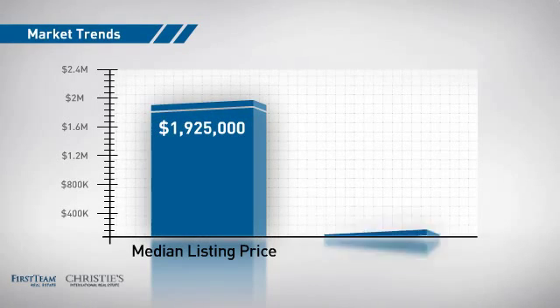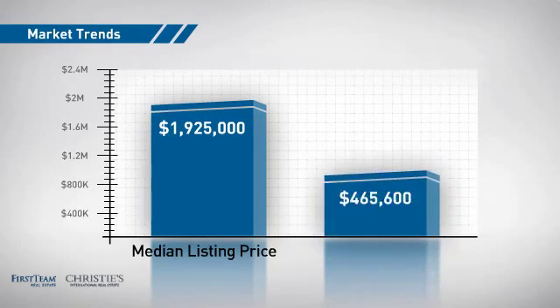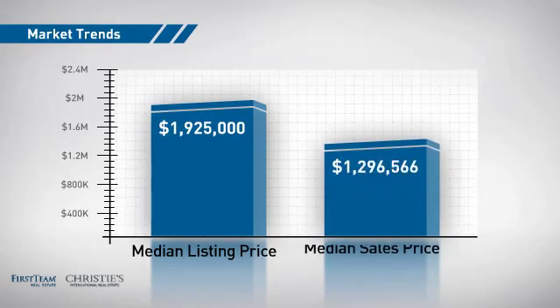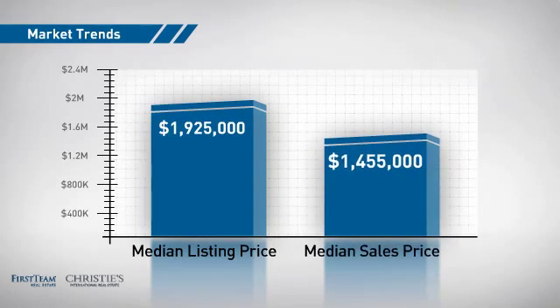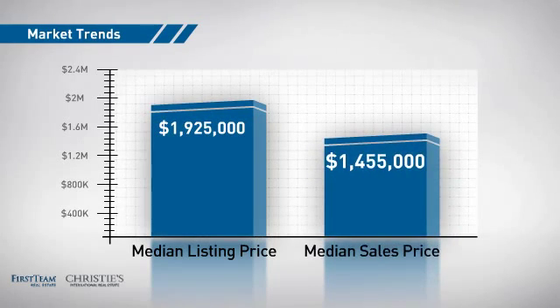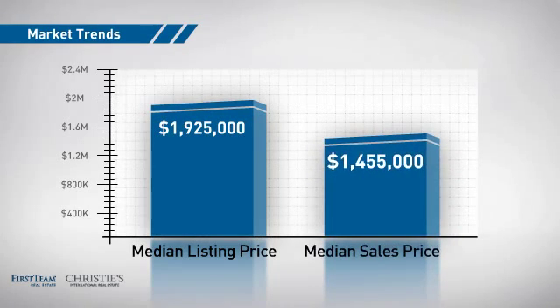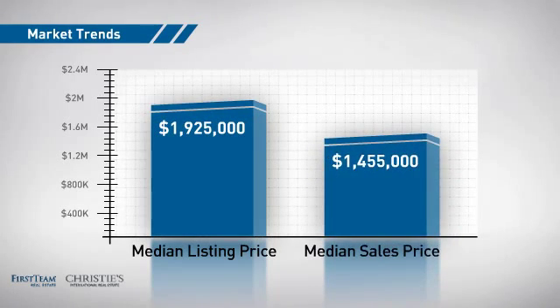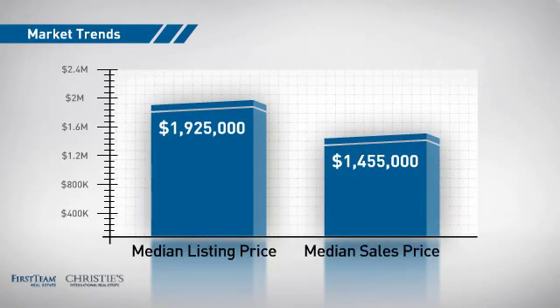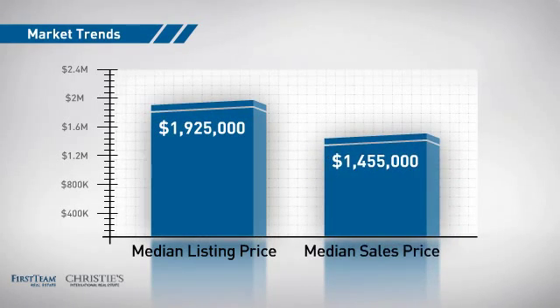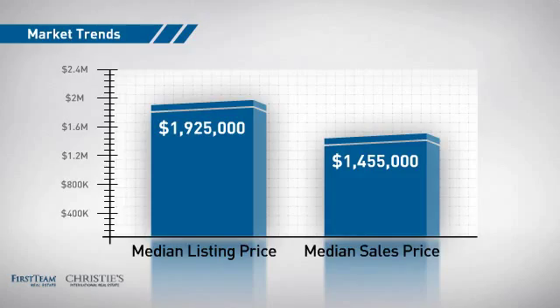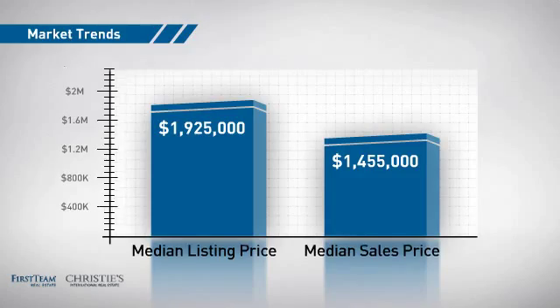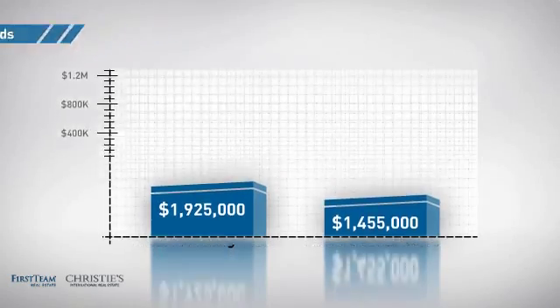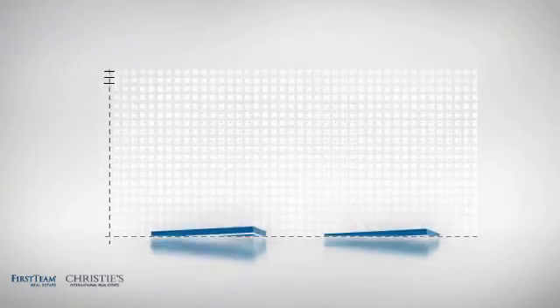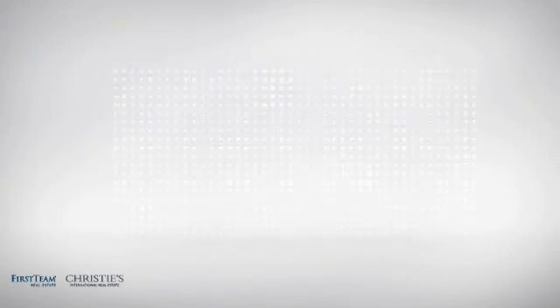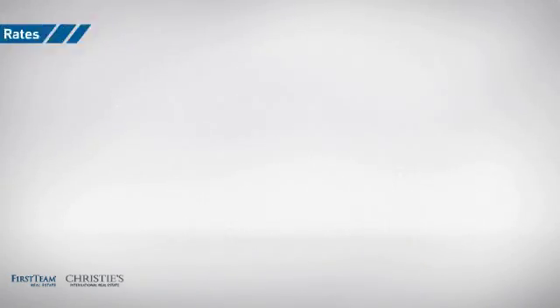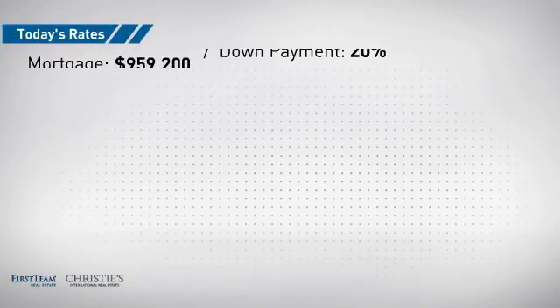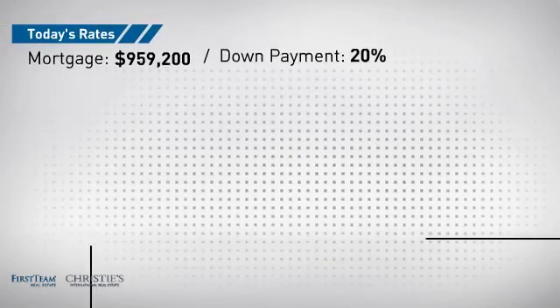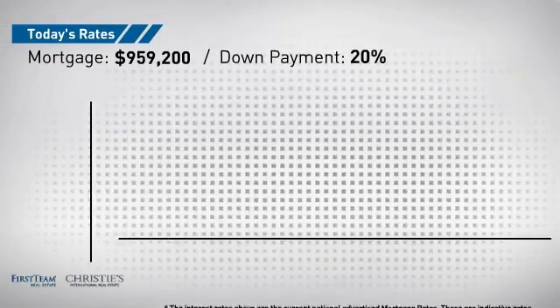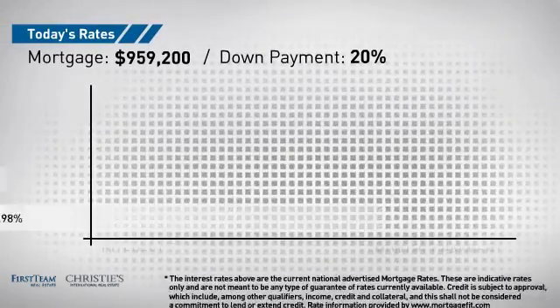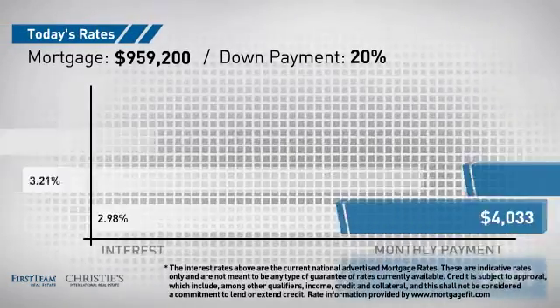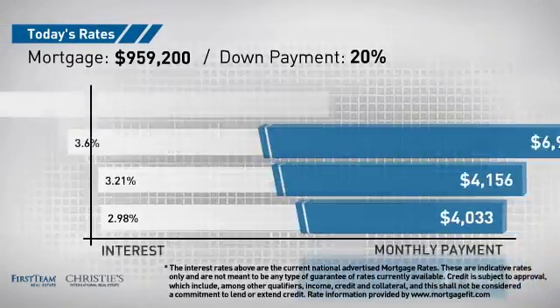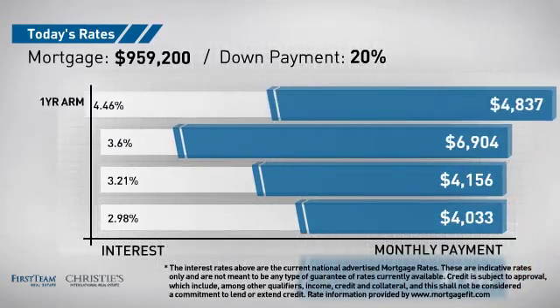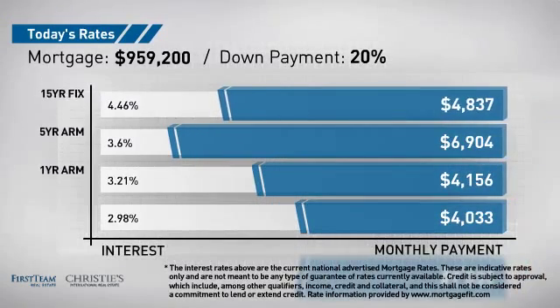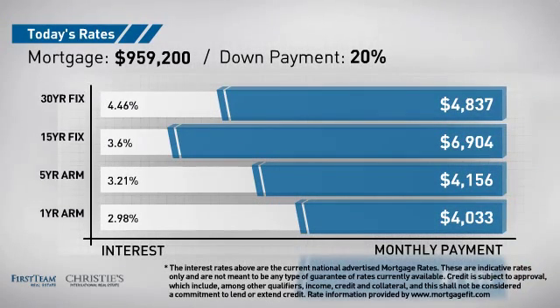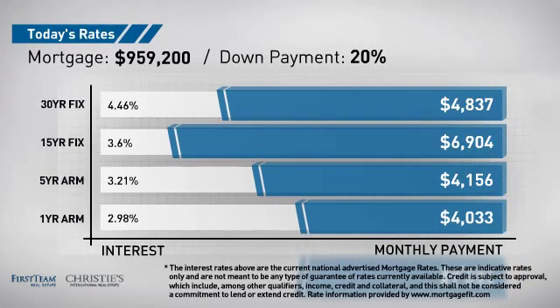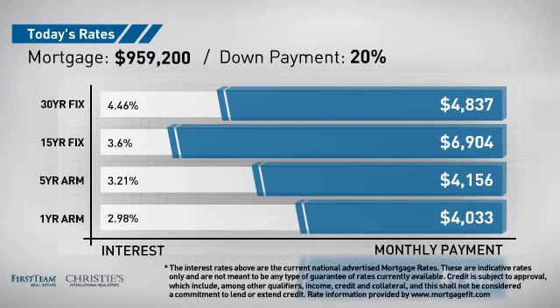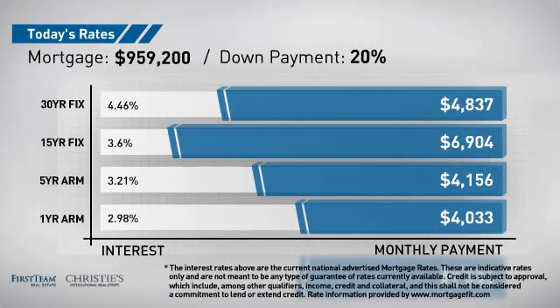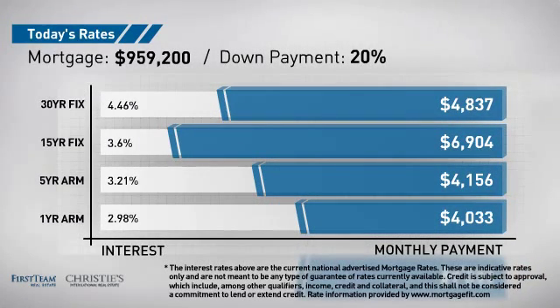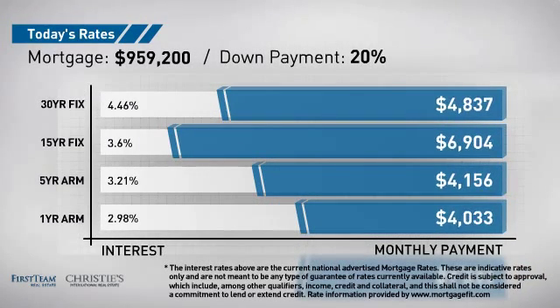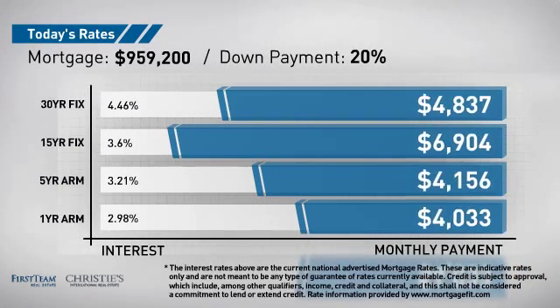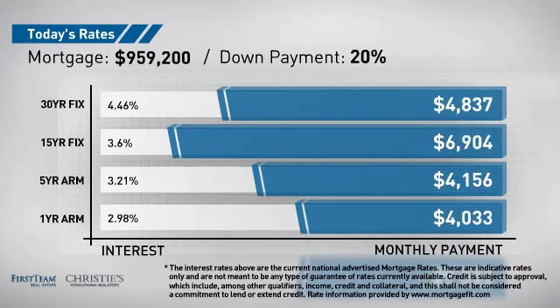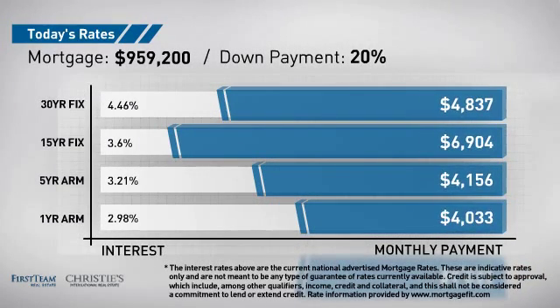And a median sale price of just under 1.5 million dollars. If you're thinking about getting a mortgage for this property, you could be looking at these options with regards to current interest rates and monthly payments.